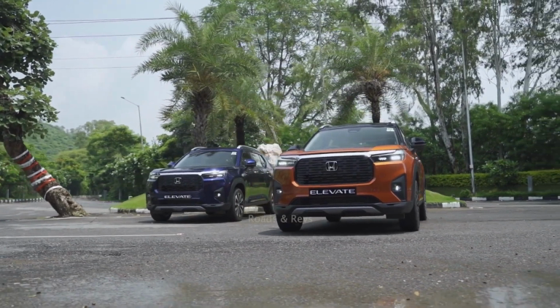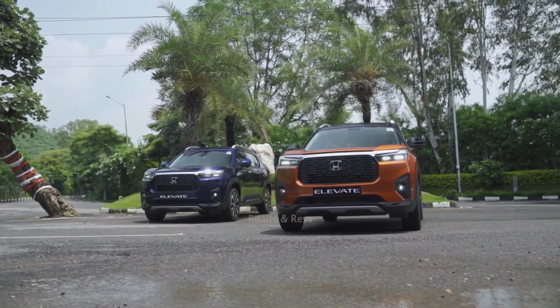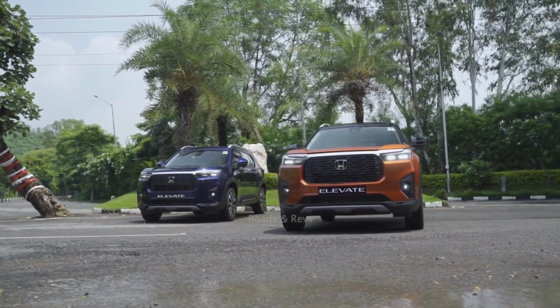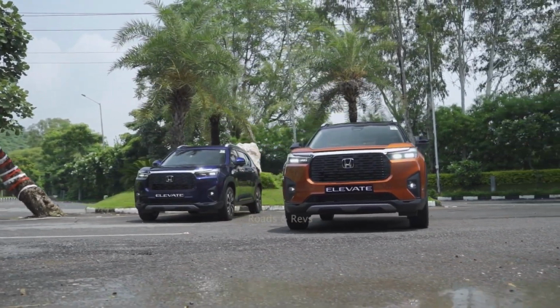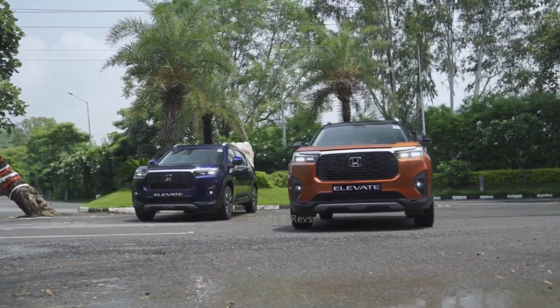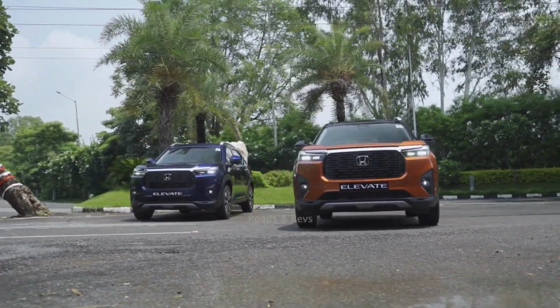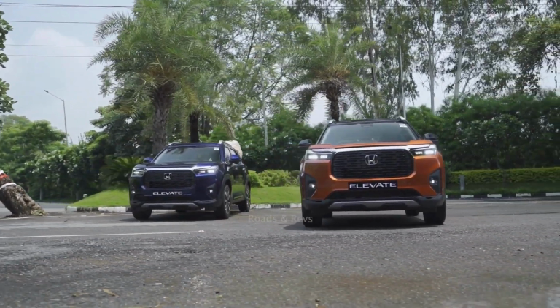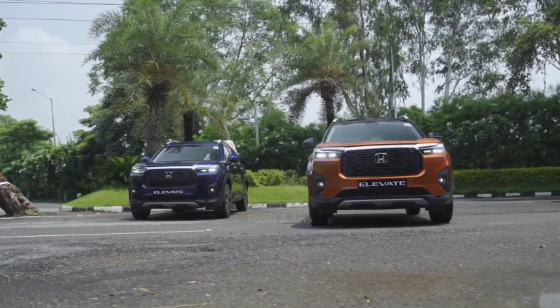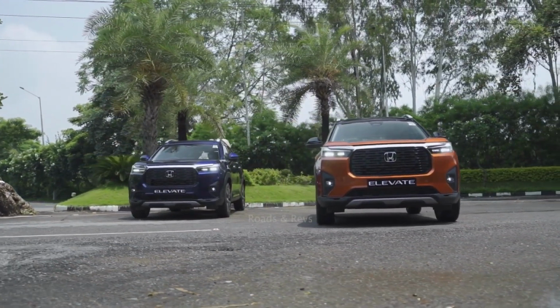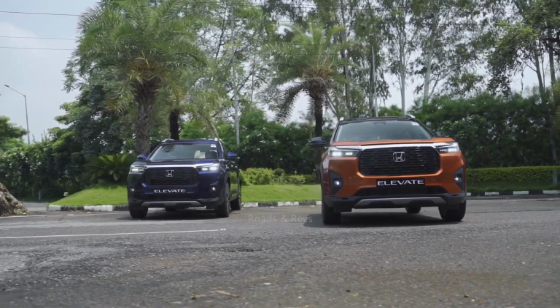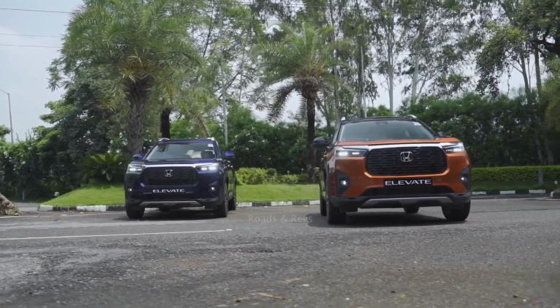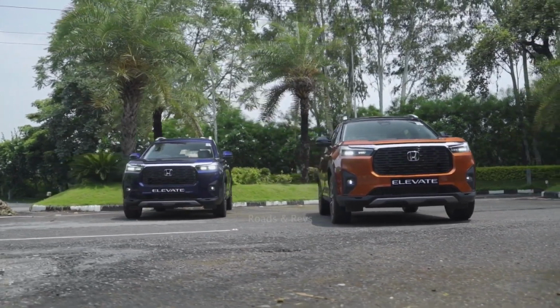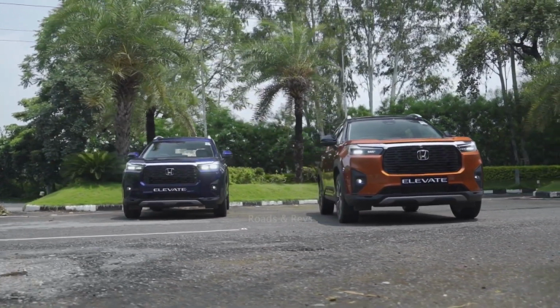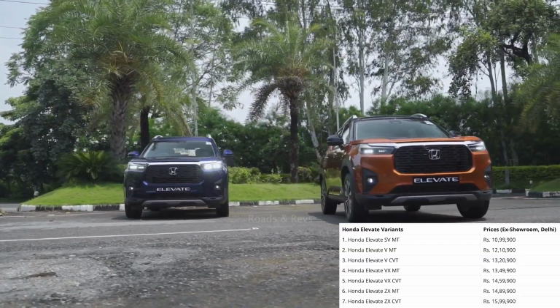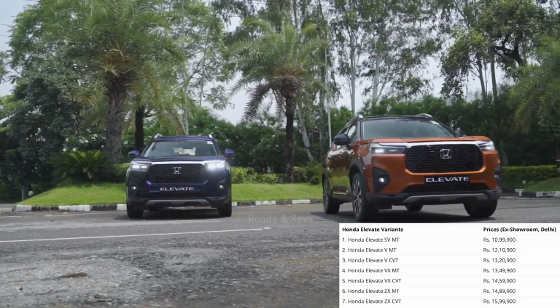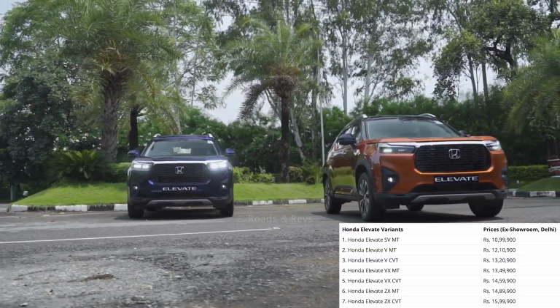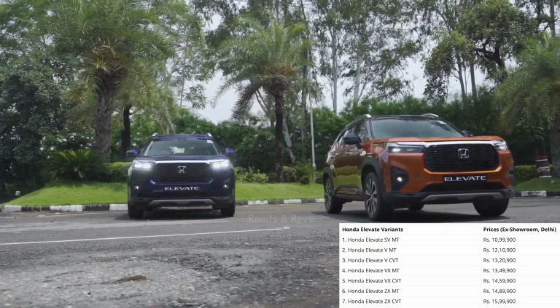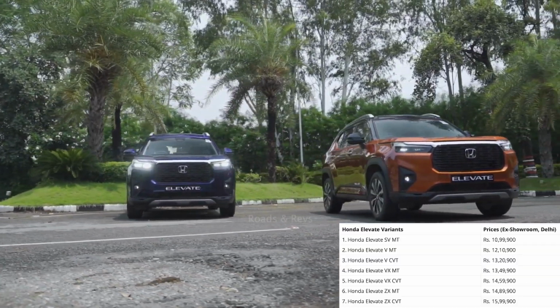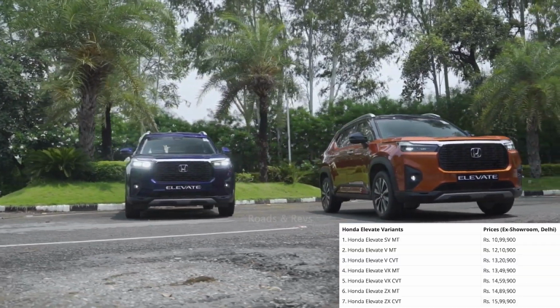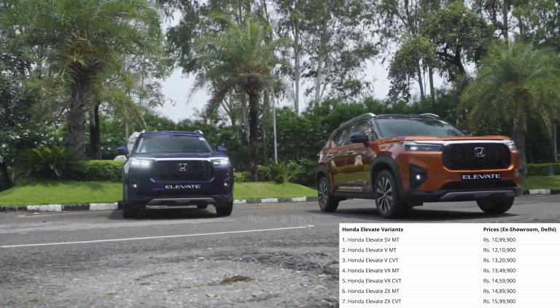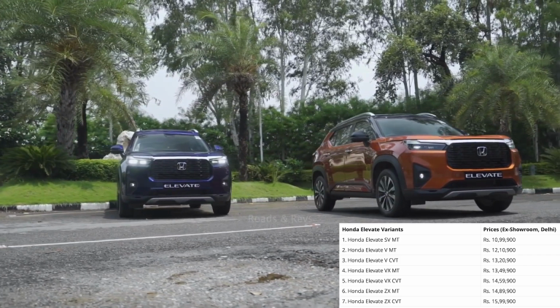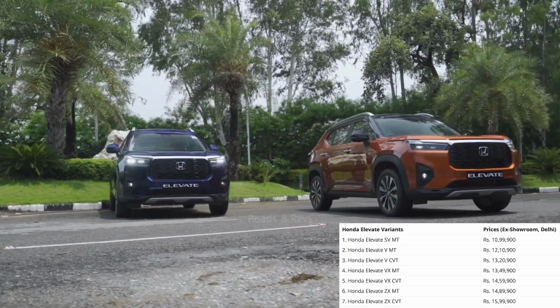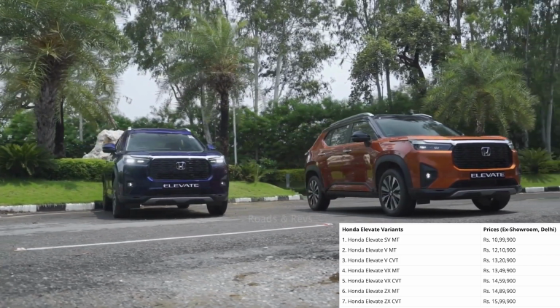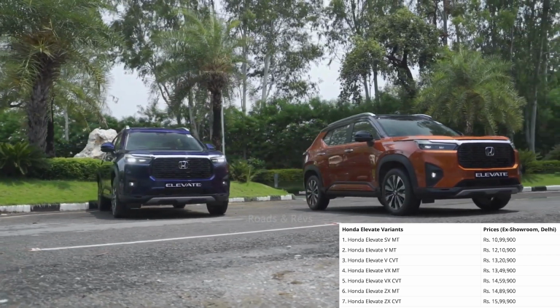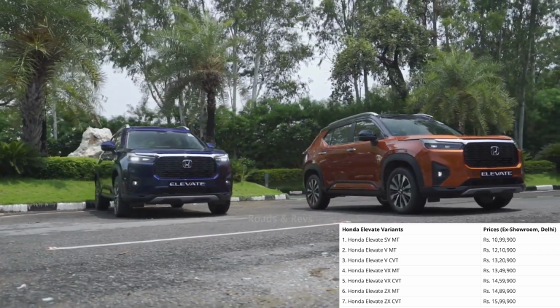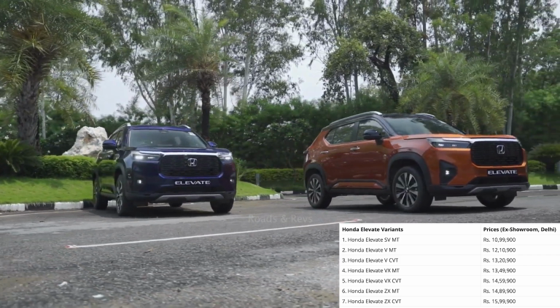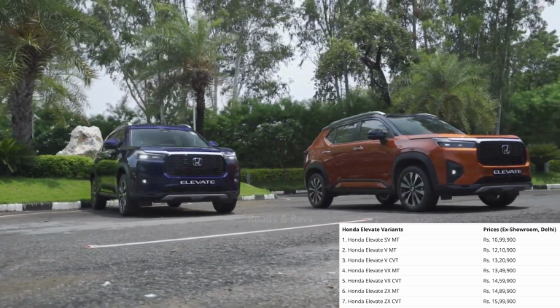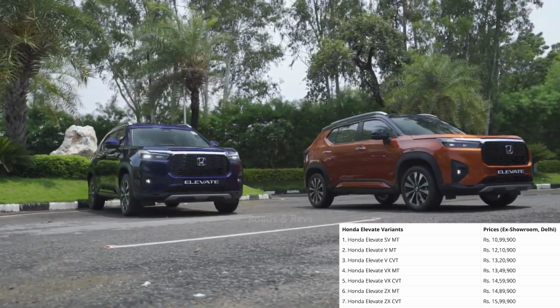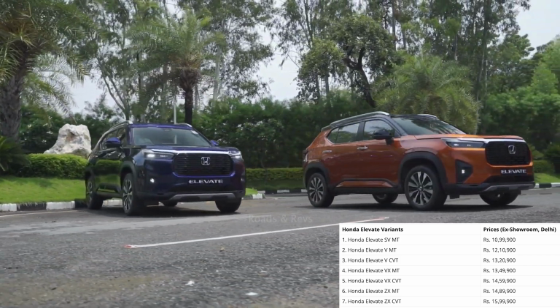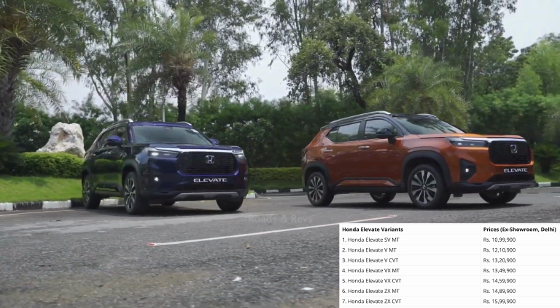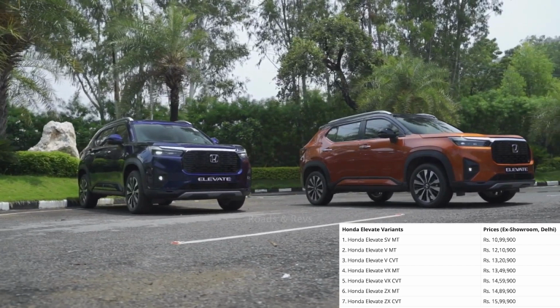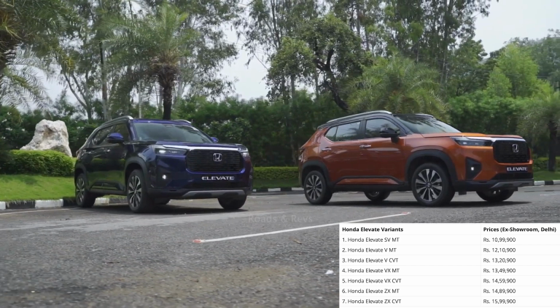The price is quite decent. The entry-level variant is priced at around ₹11 lakh, while the top-end variant is priced at around ₹14 lakh. Deliveries have already started.